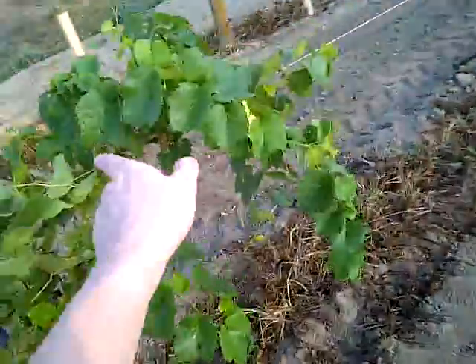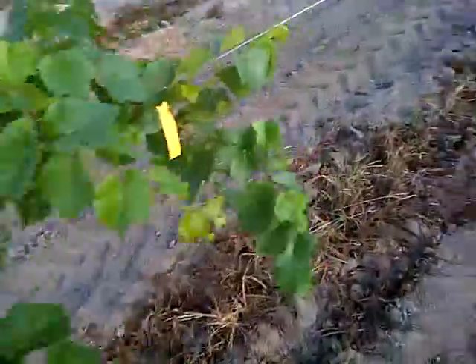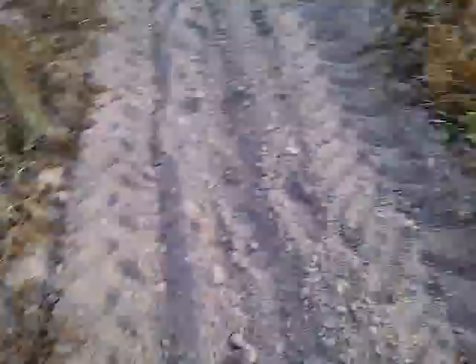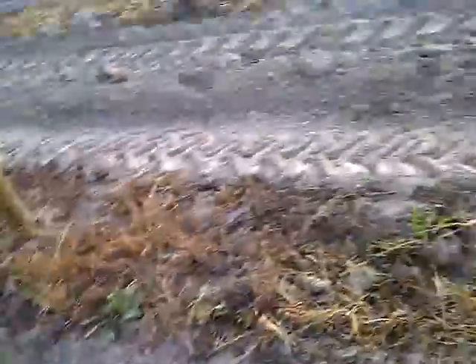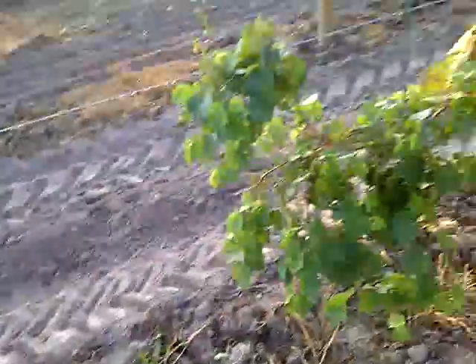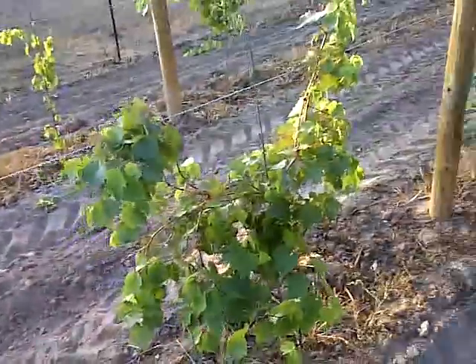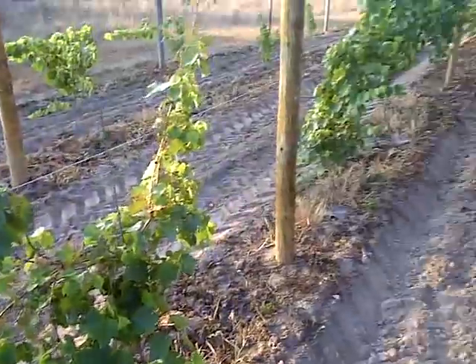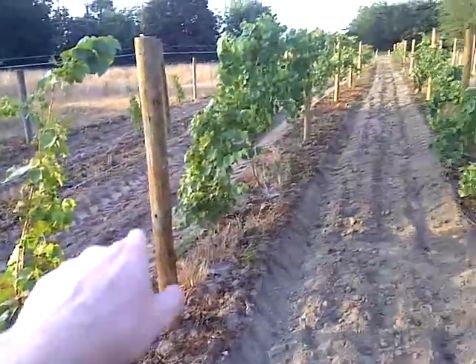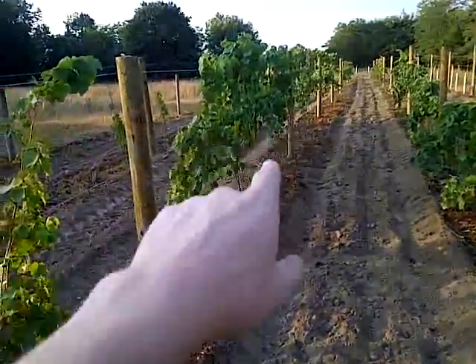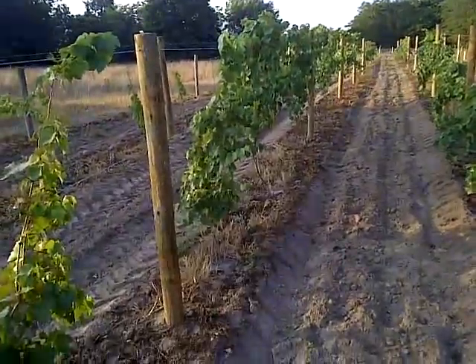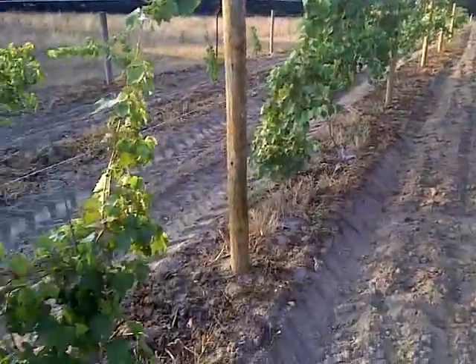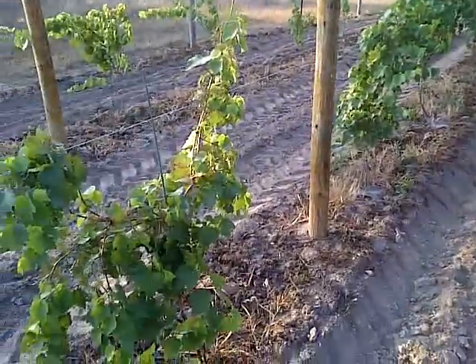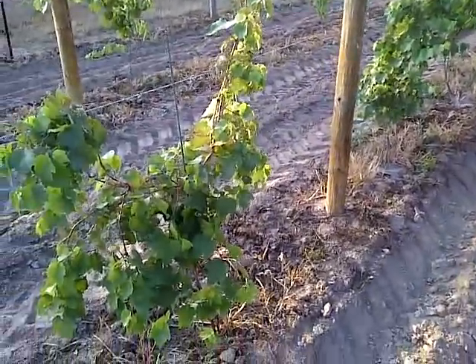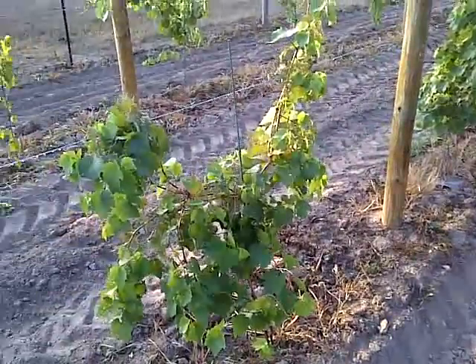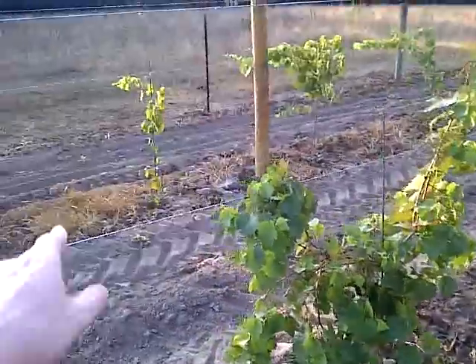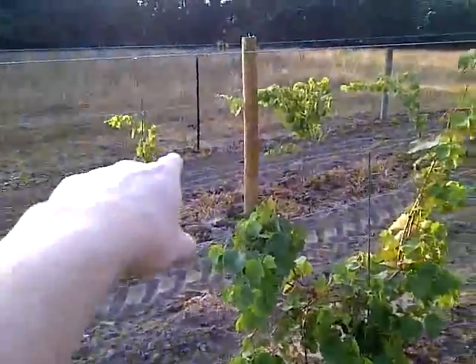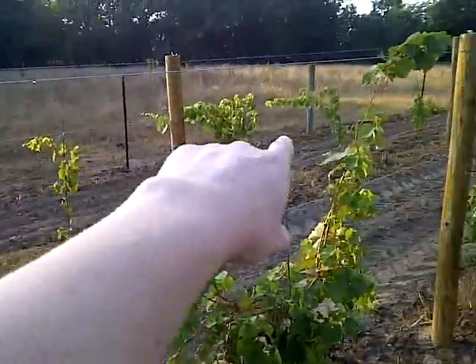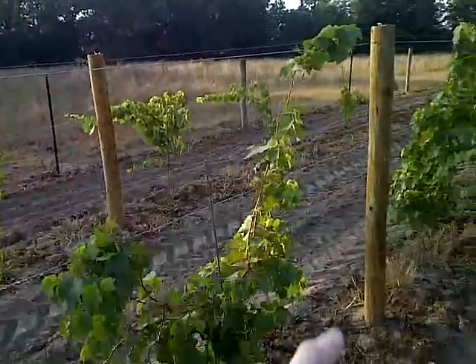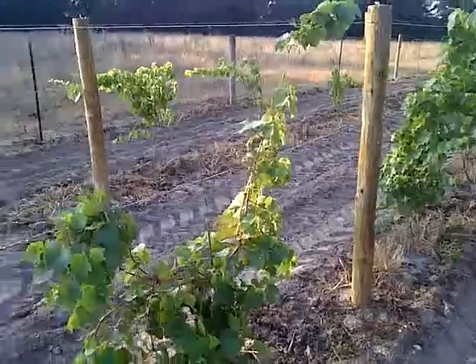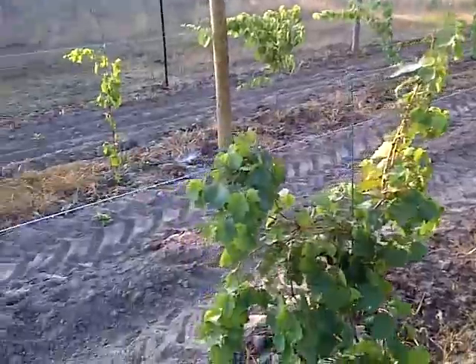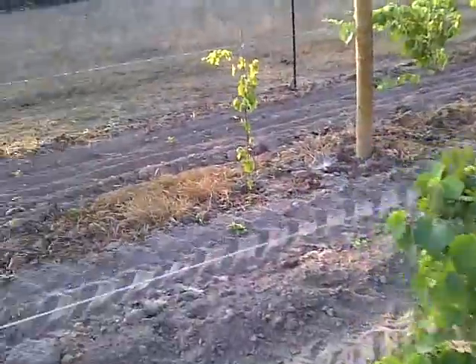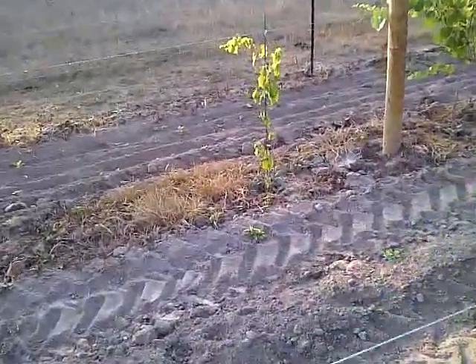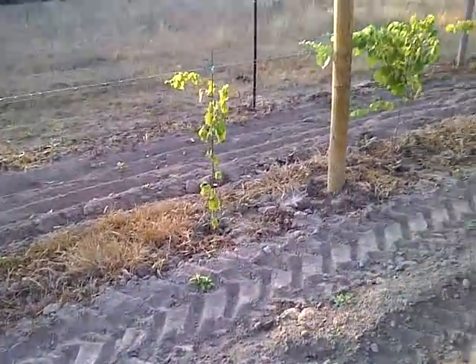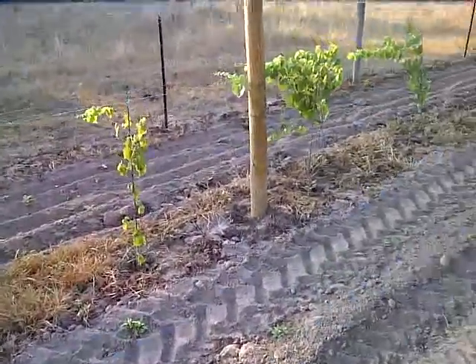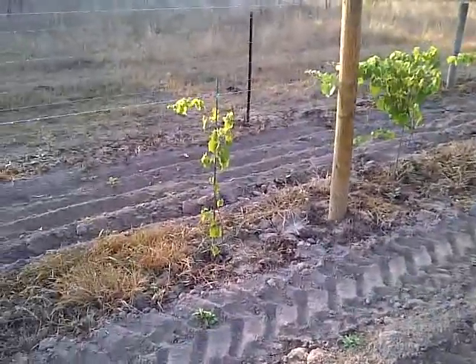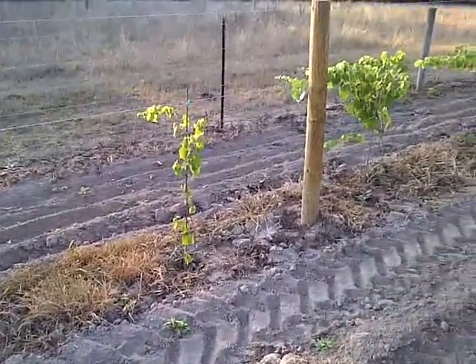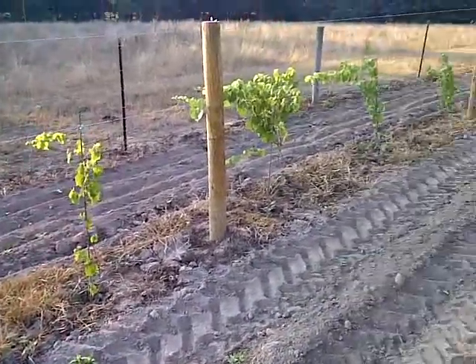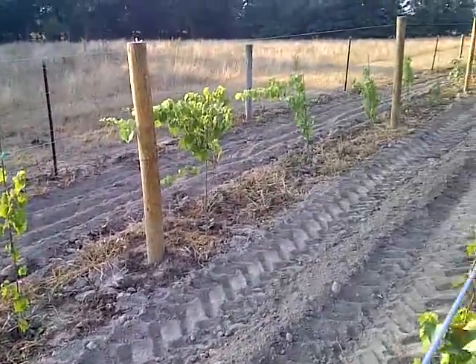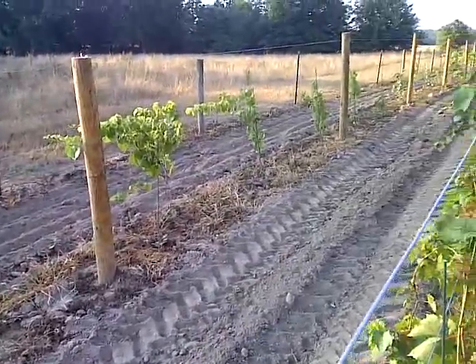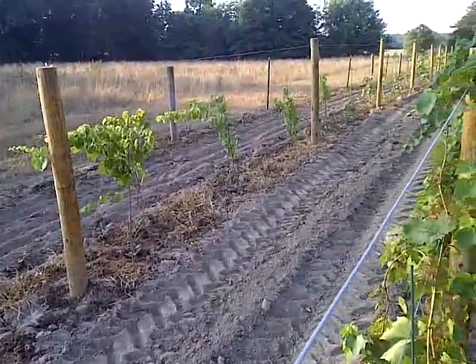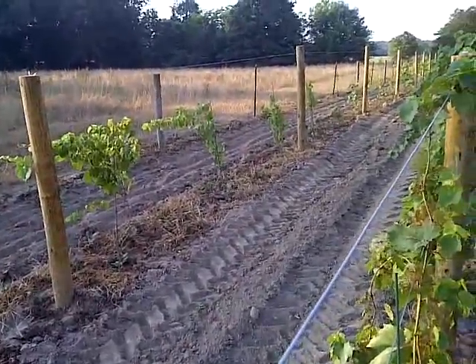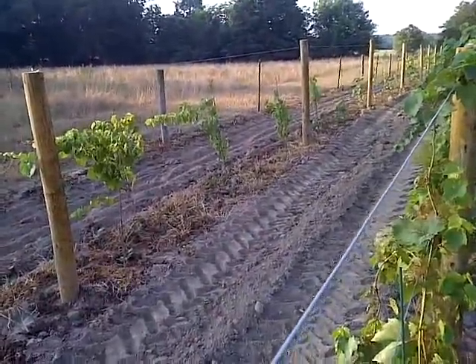These are Leon Malo's. I forget what this variety of this row is right here, but they're another wine grape. And then over here we have Petite Amie, which I may just end up chopping those down. As you can see, very few of them have actually made it up to the wire.